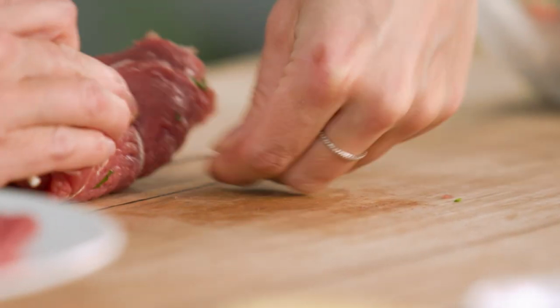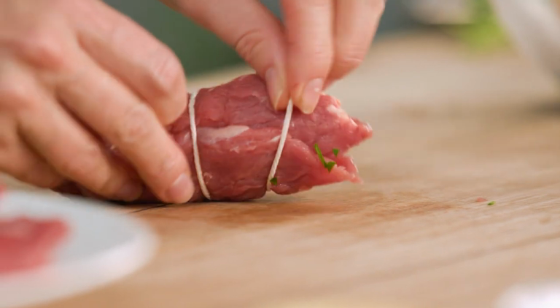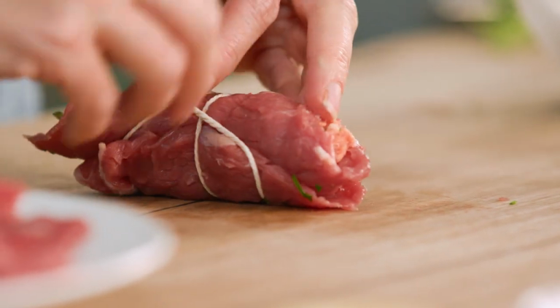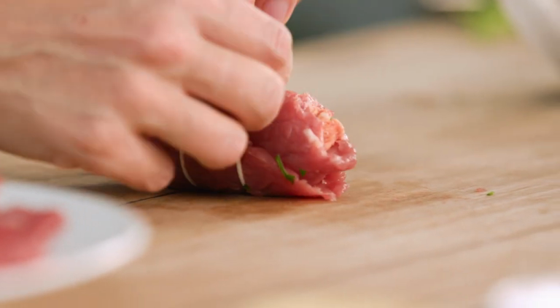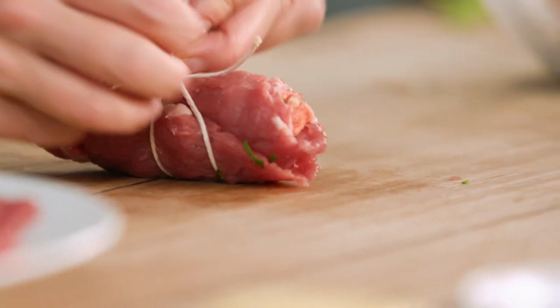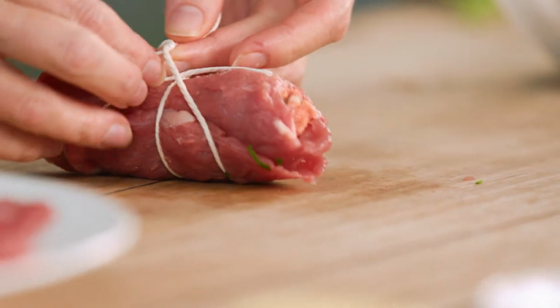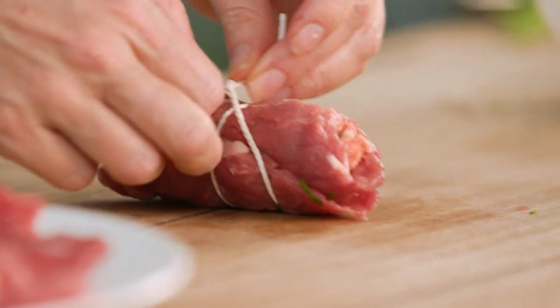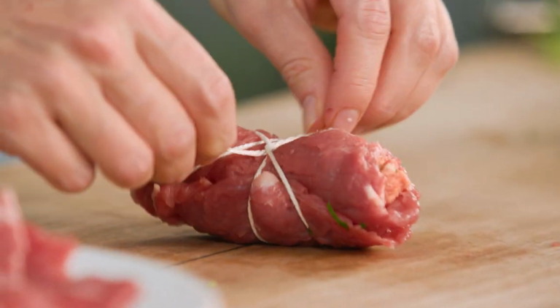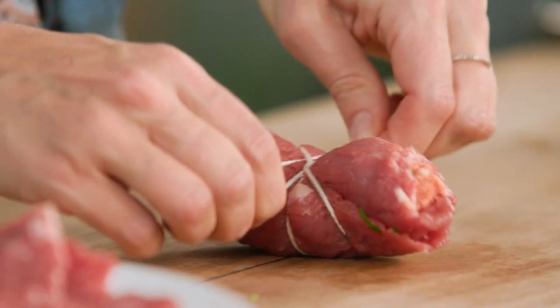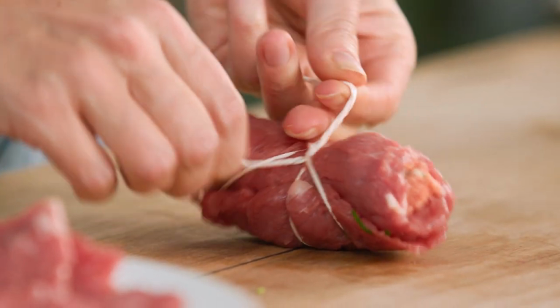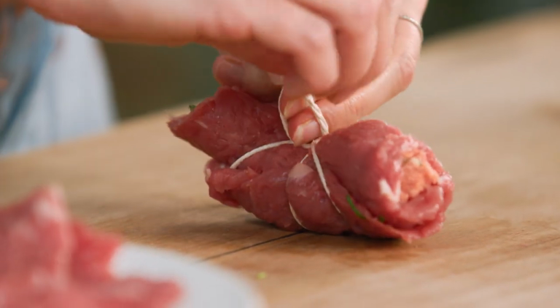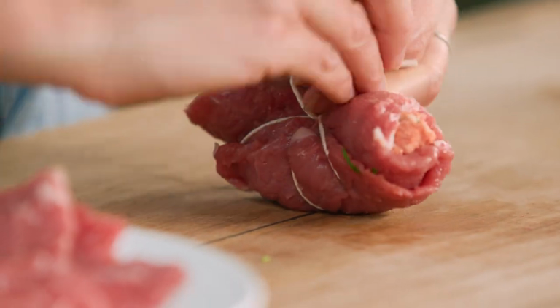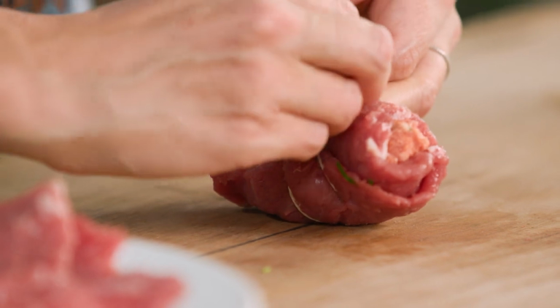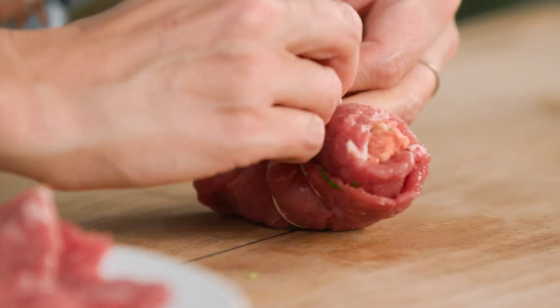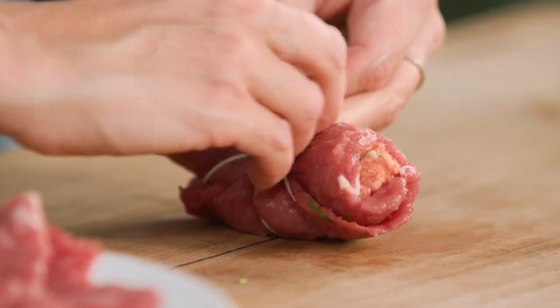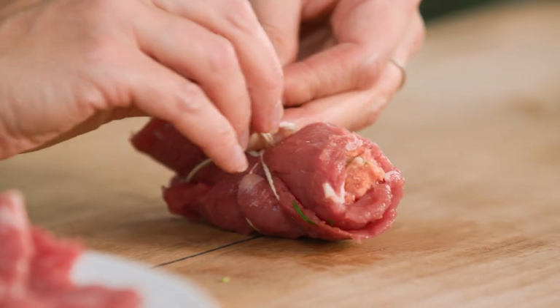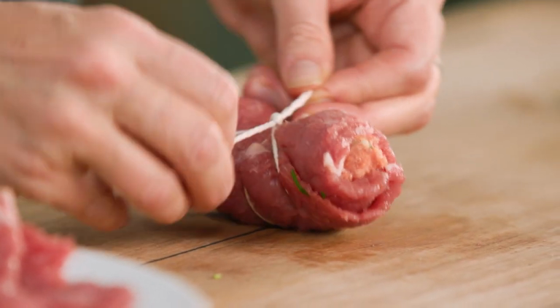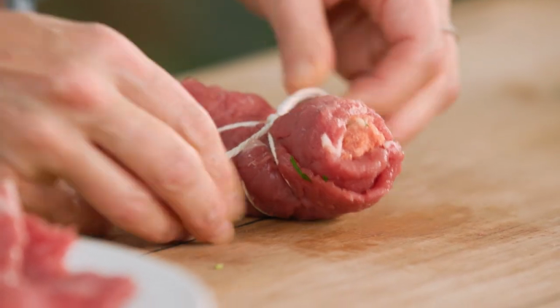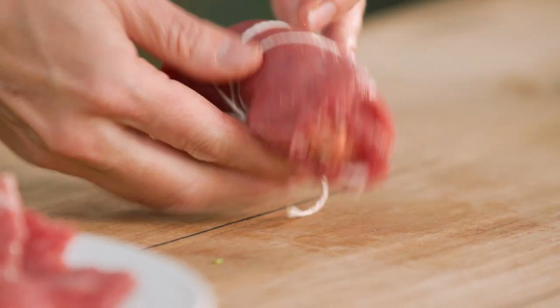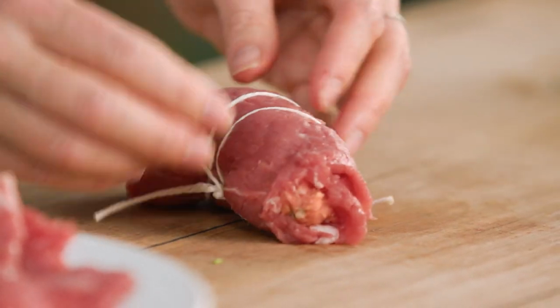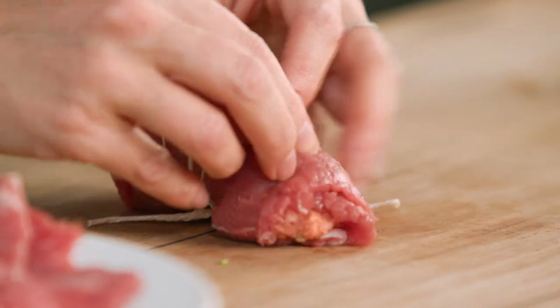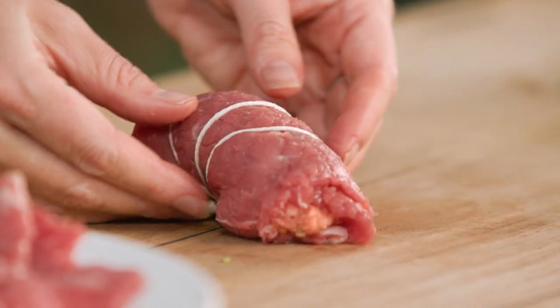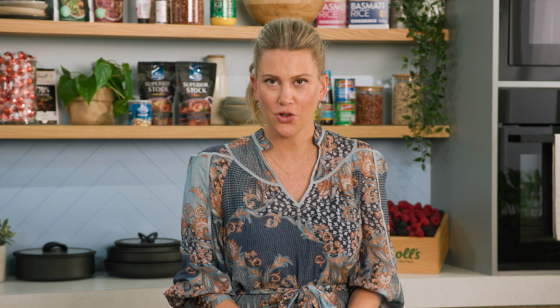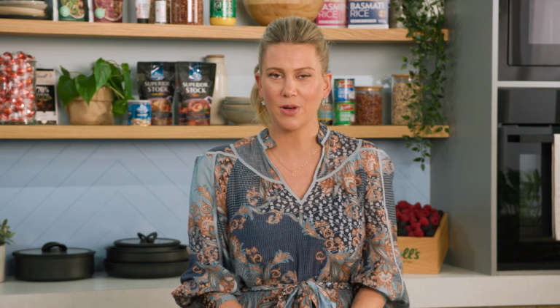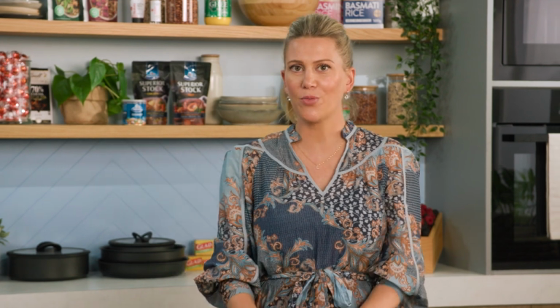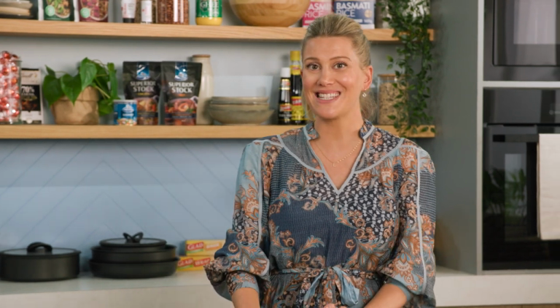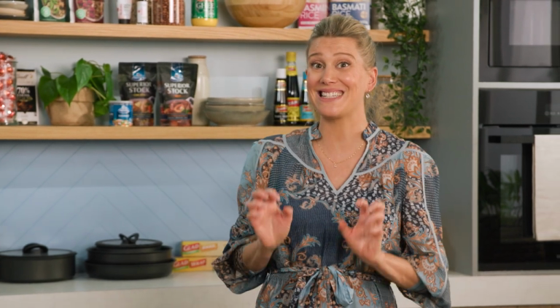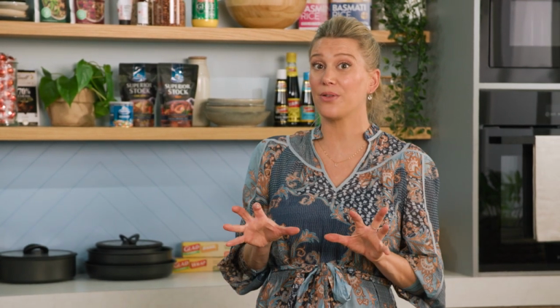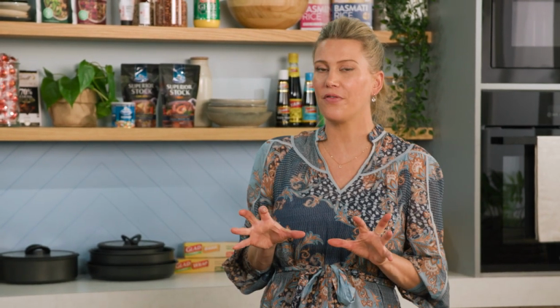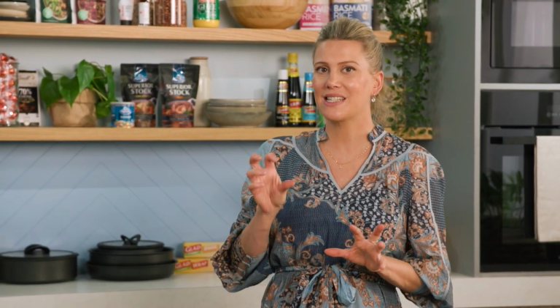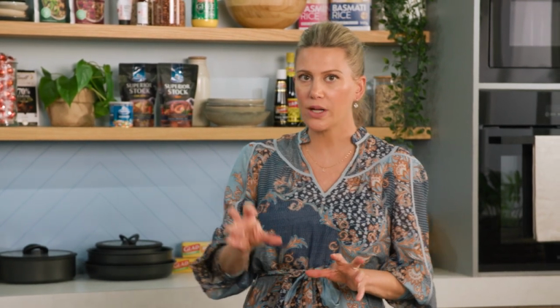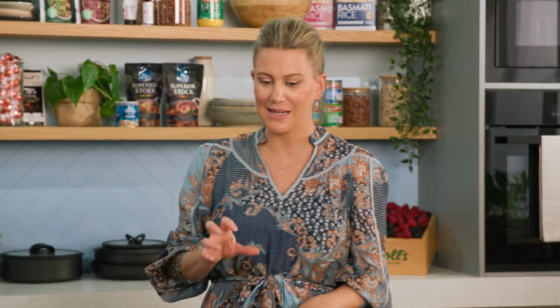It just ensures everything stays in nicely as it cooks. Just wrap it around and then tie it together — it doesn't have to be perfect because once it's cooked I'm going to remove the twine. There we go, that's our first little one done — so cute. I'm going to make a few more of these and then we're going to seal them off in some oil and butter.